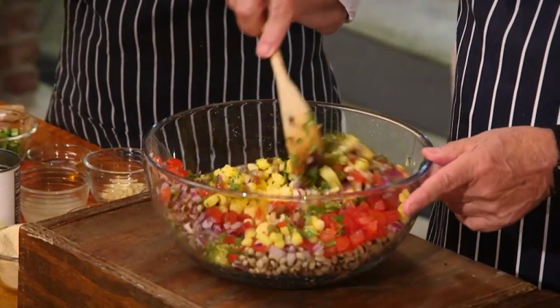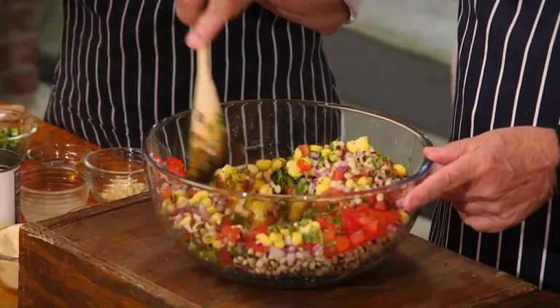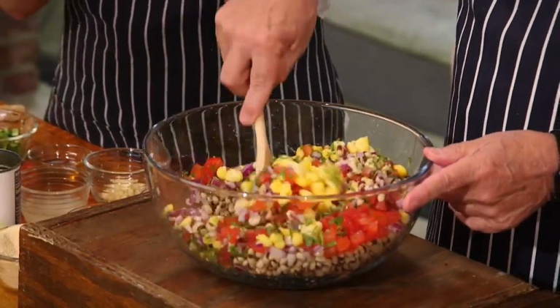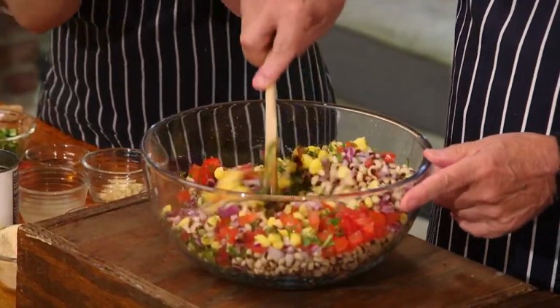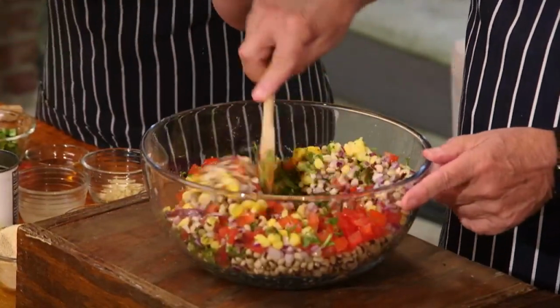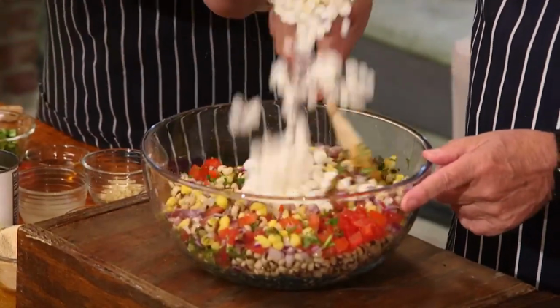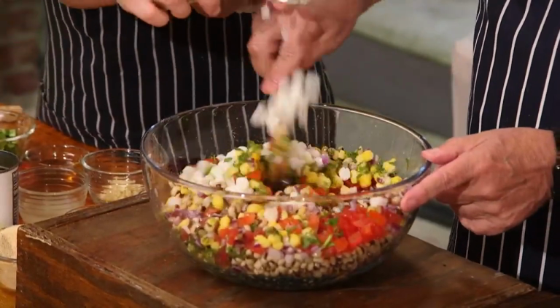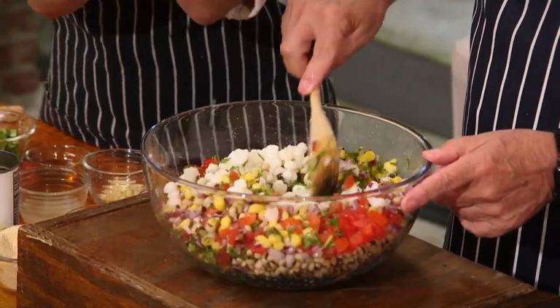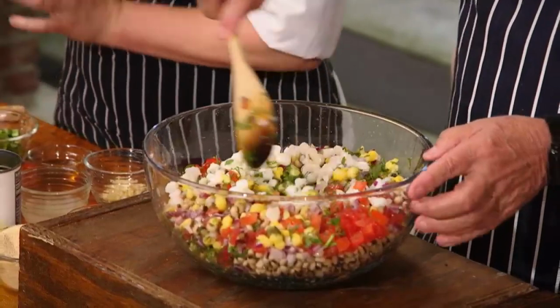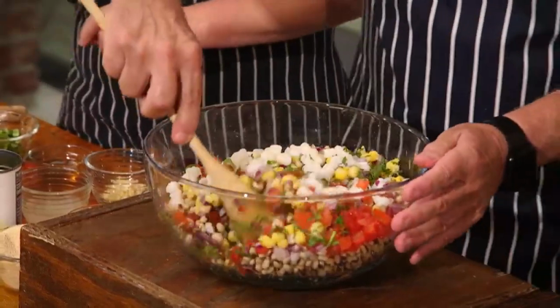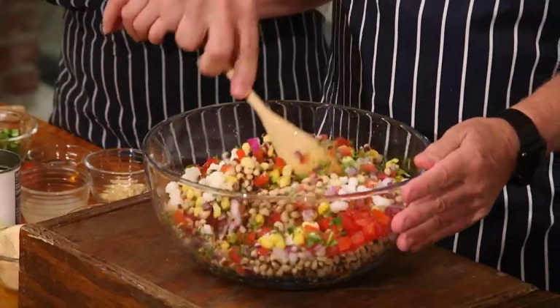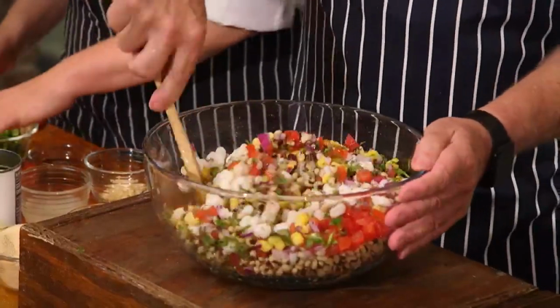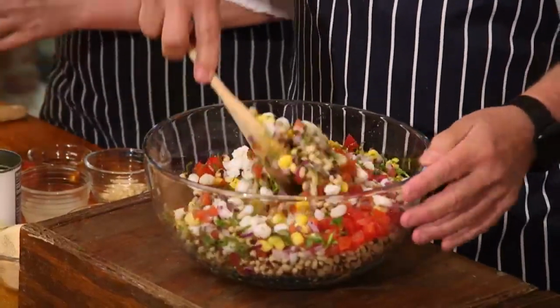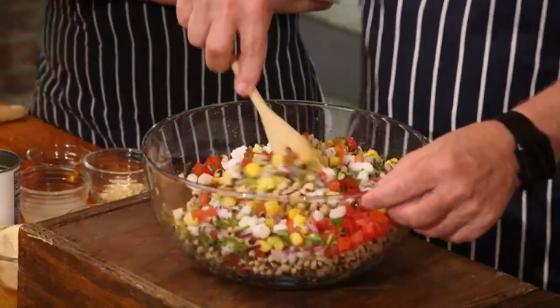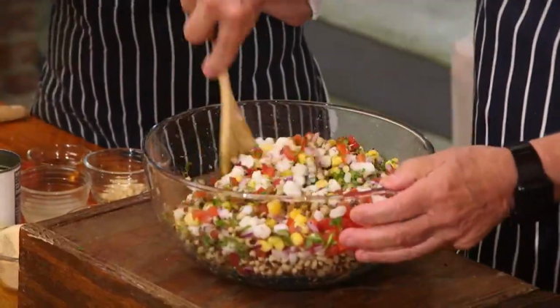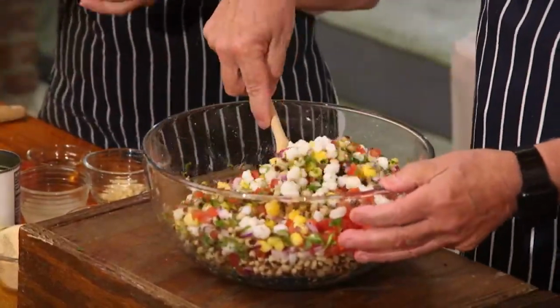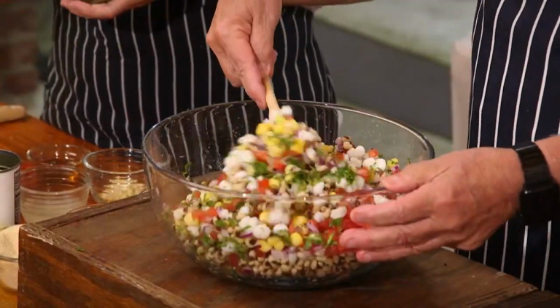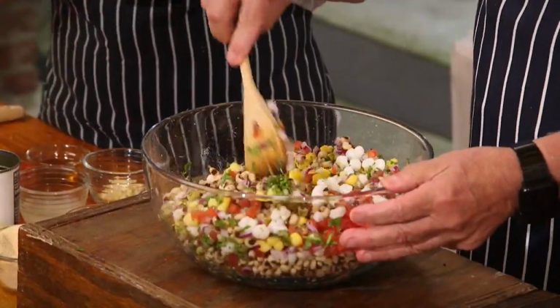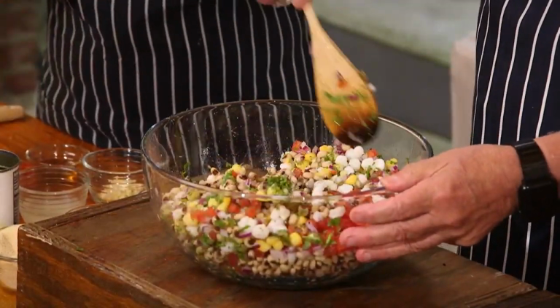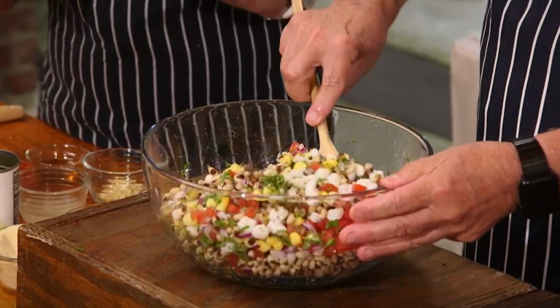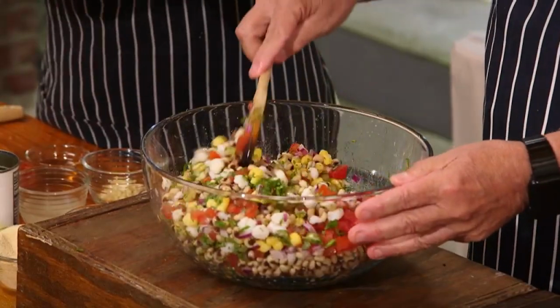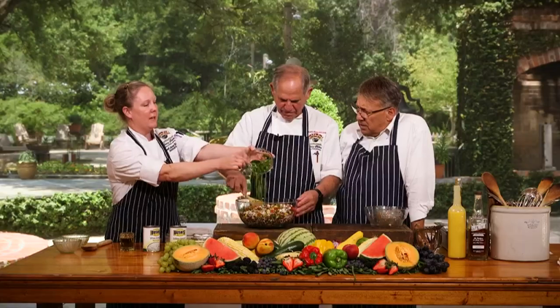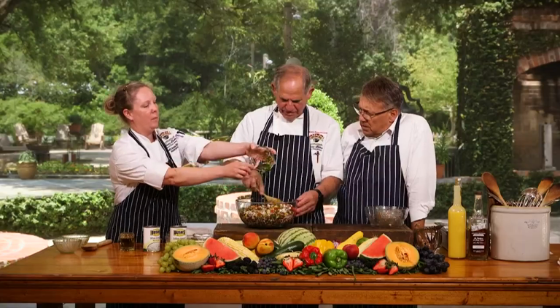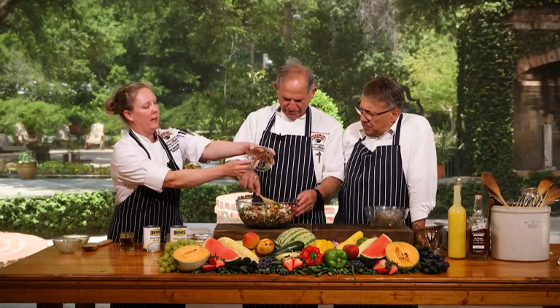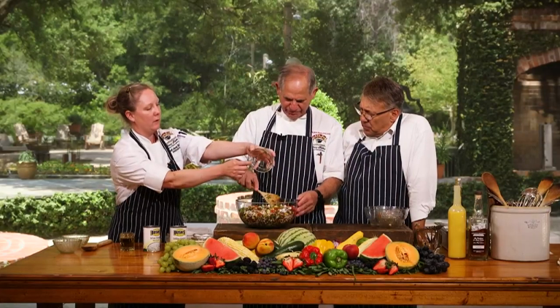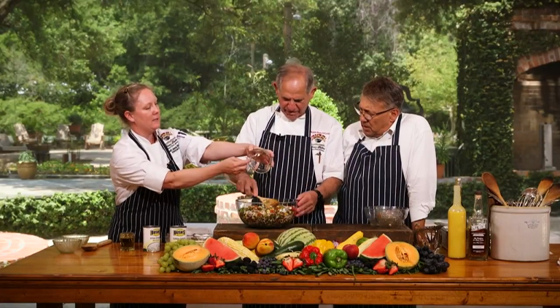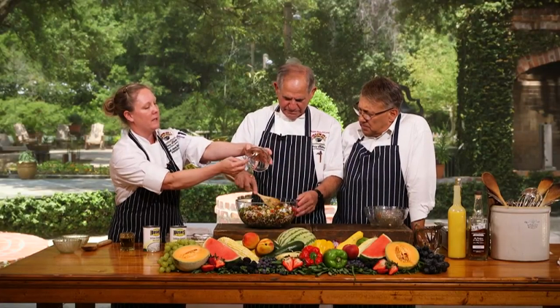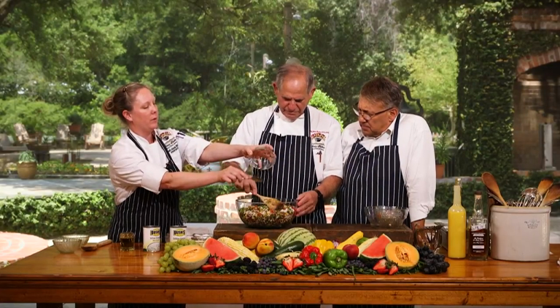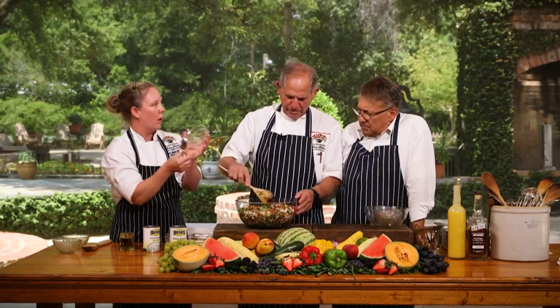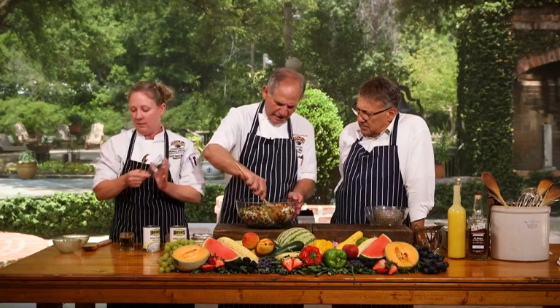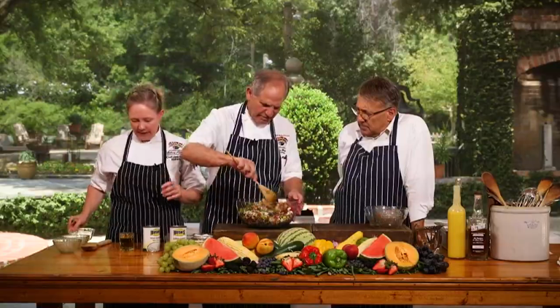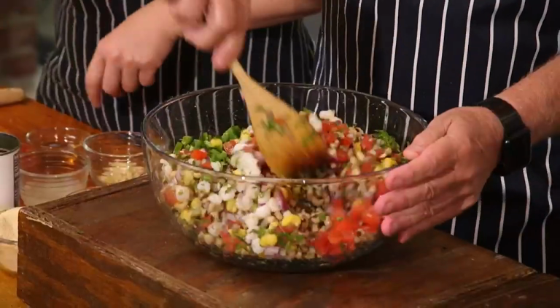We're using a combination of hominies — white as well as yellow. We've got some poblano peppers. Look how colorful that is! It's kind of like cowboy caviar, right? That's something they make with corn and black eyed peas.